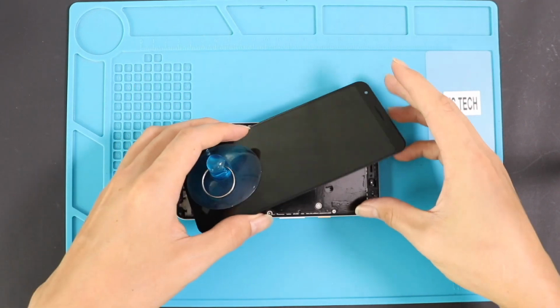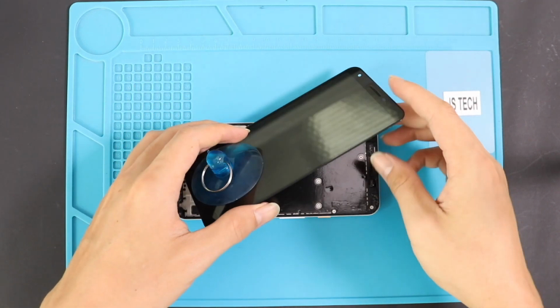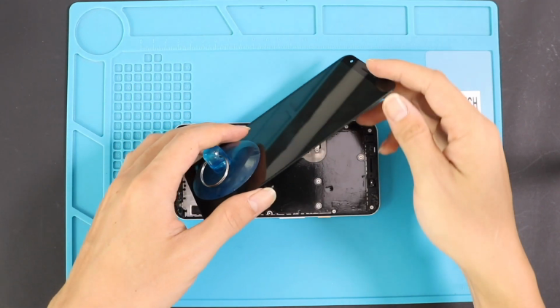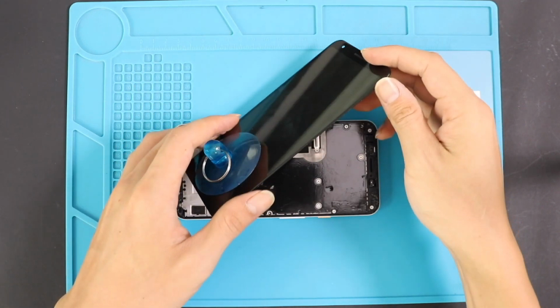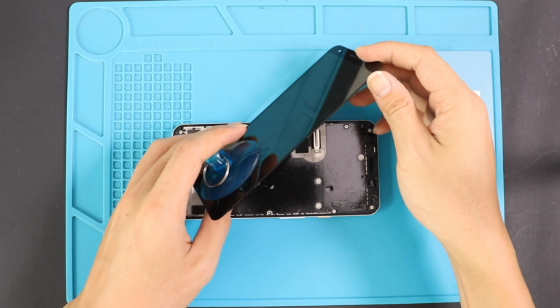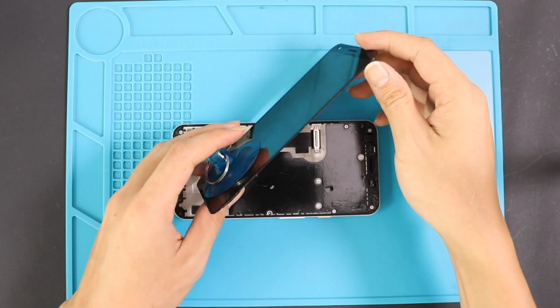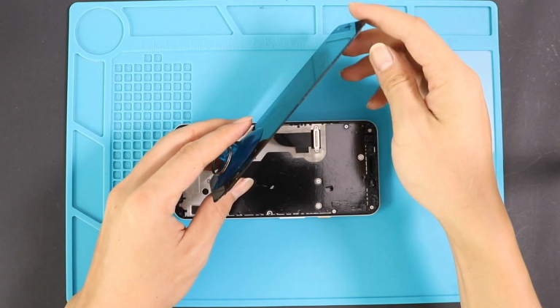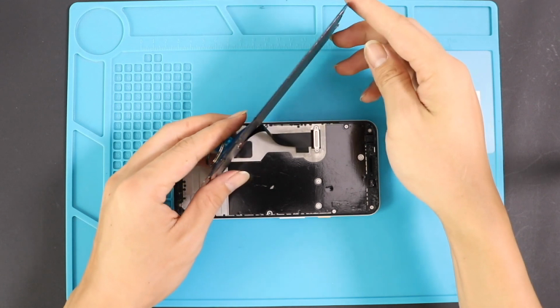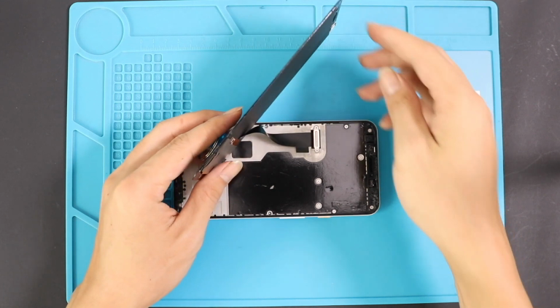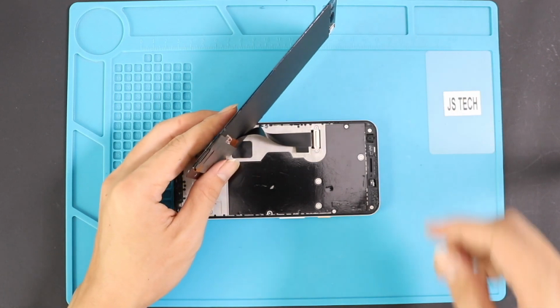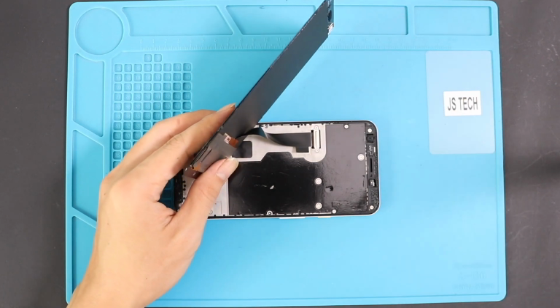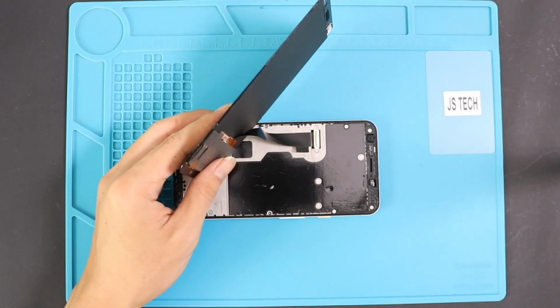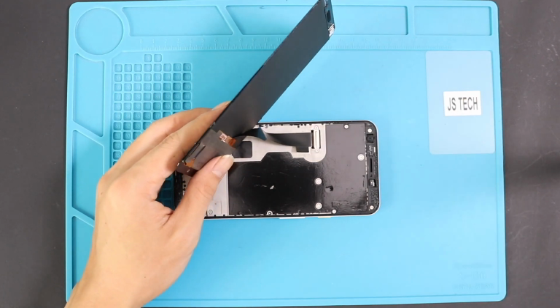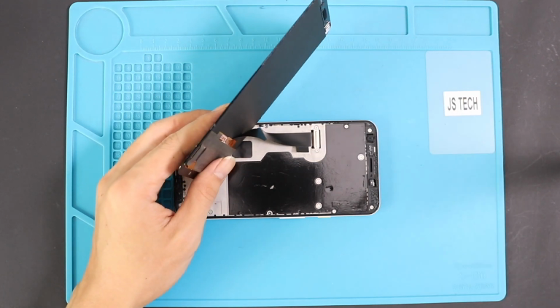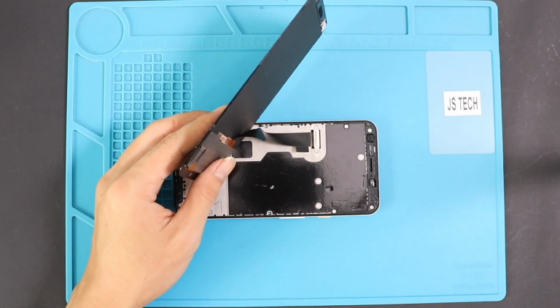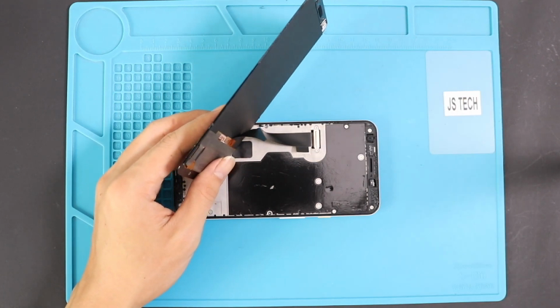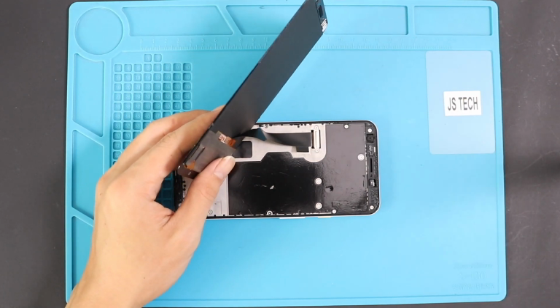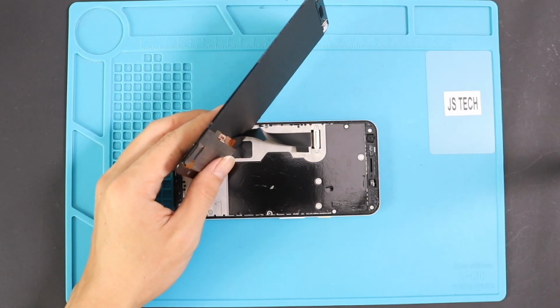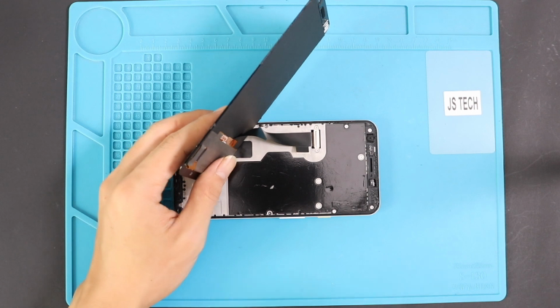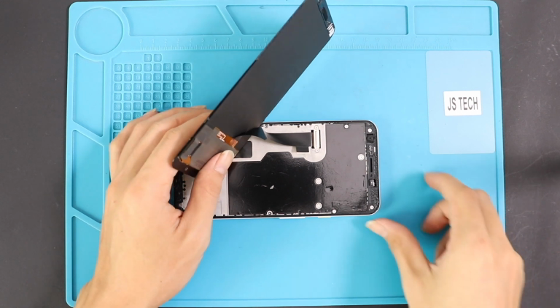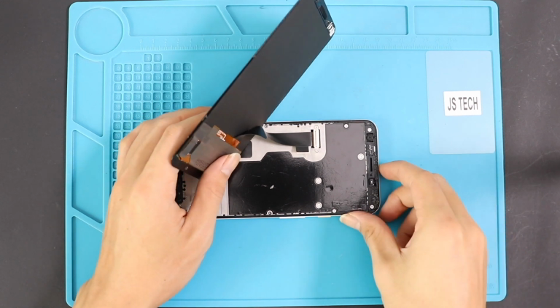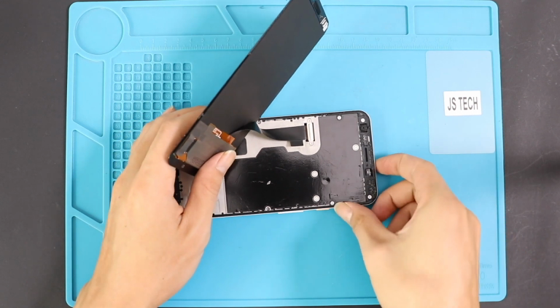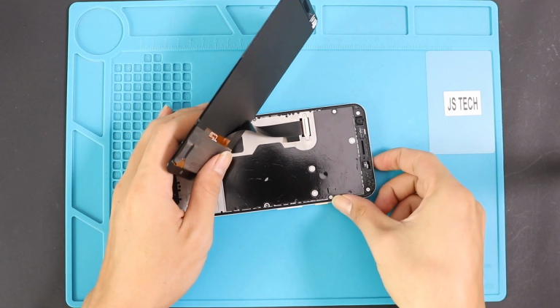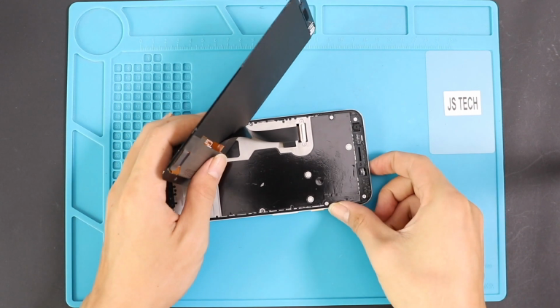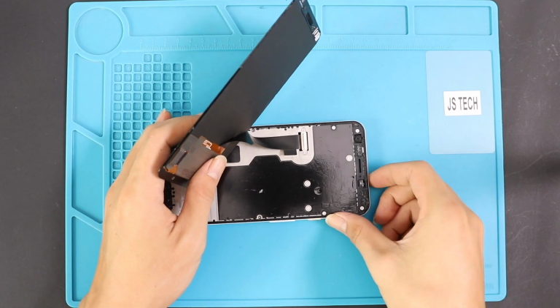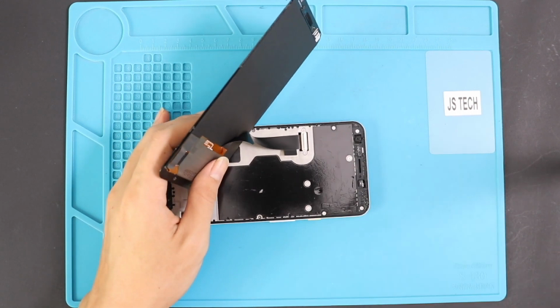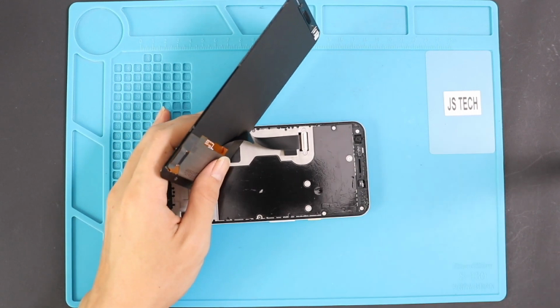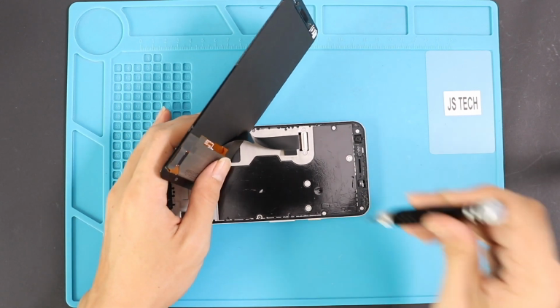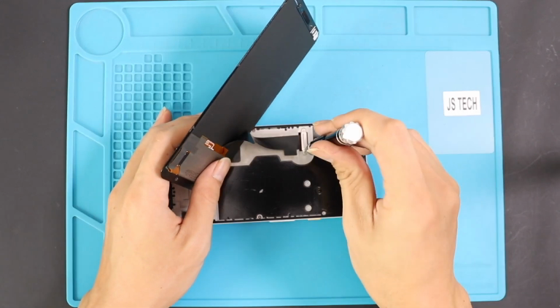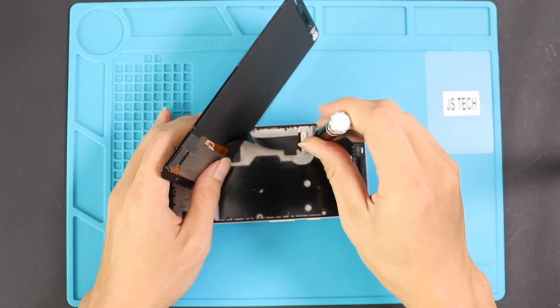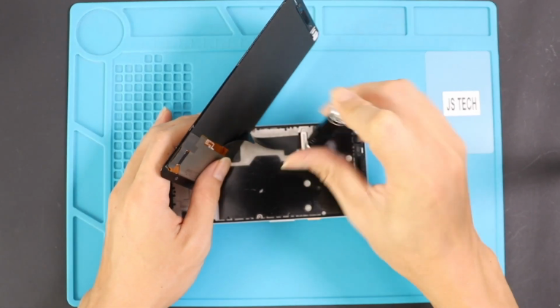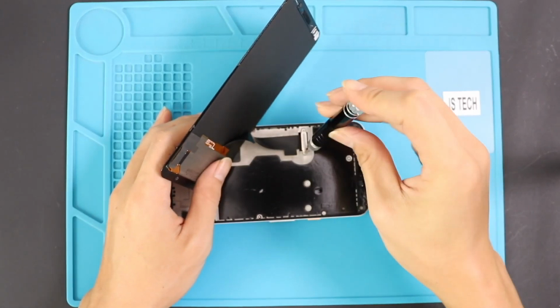Lift the screen gradually and disconnect the connector plug by undoing two screws and removing the metal shield. There is an adhesive strip on top of the connector — it is missing from this device. If you have the sticky strip, peel it off and place it back when reconnecting the LCD screen.